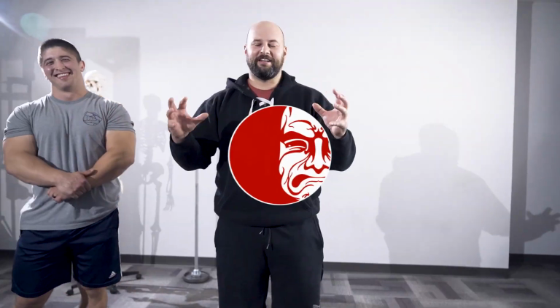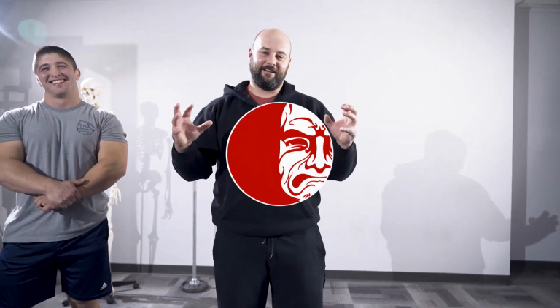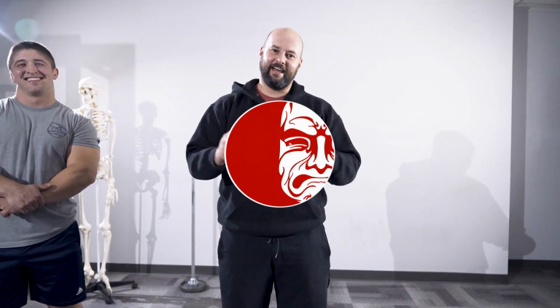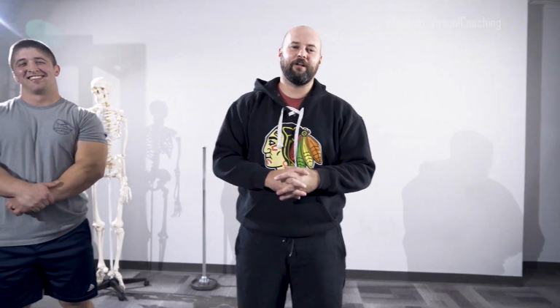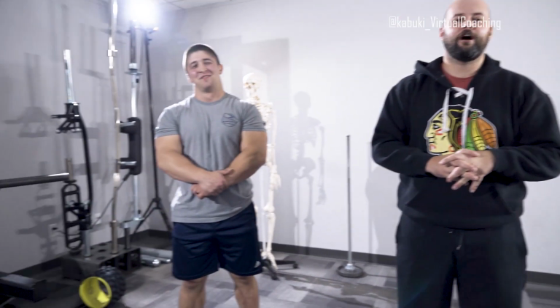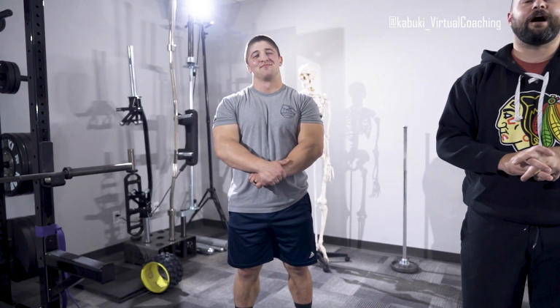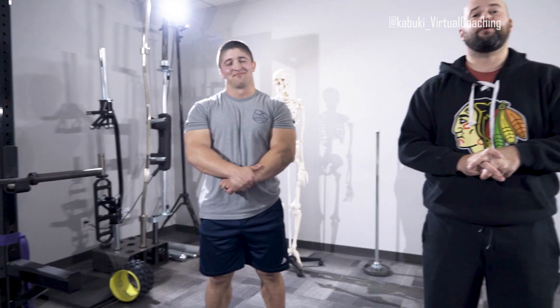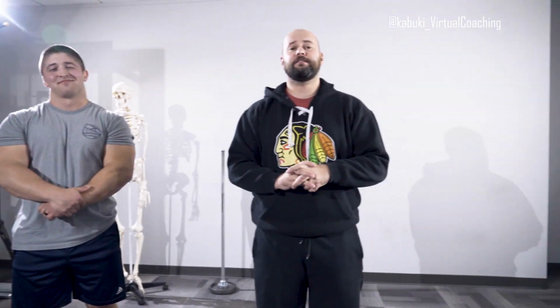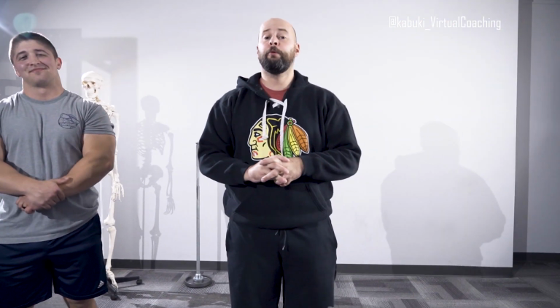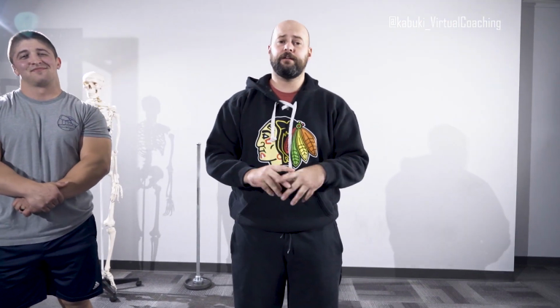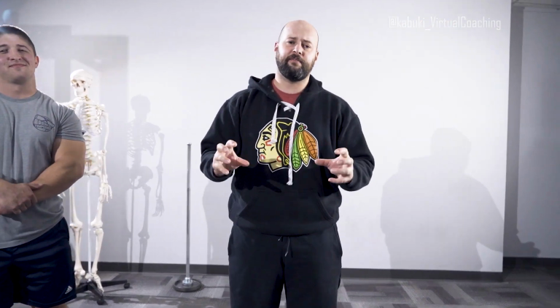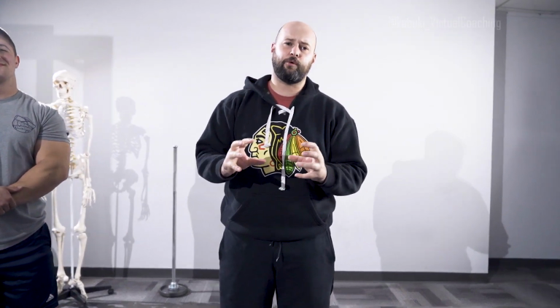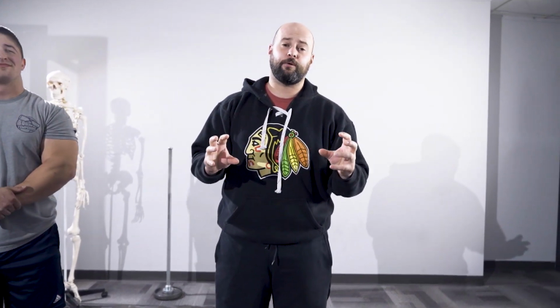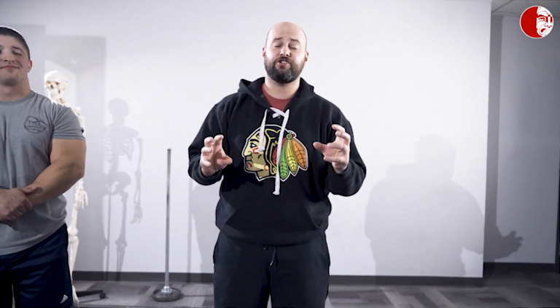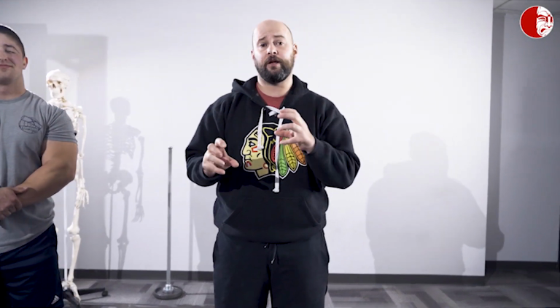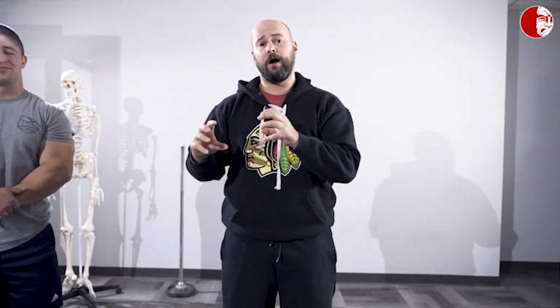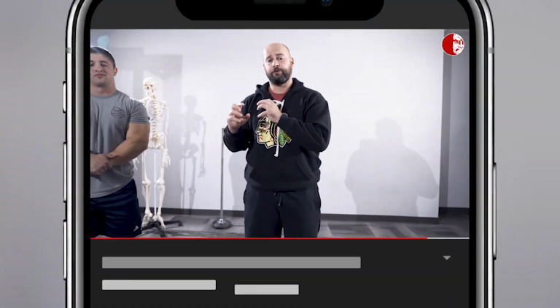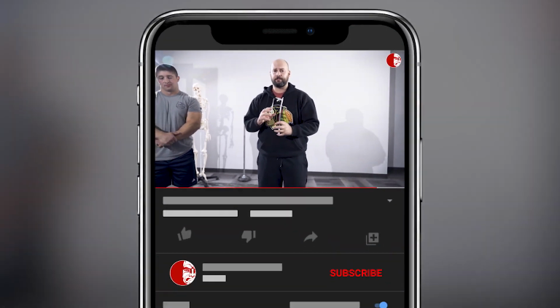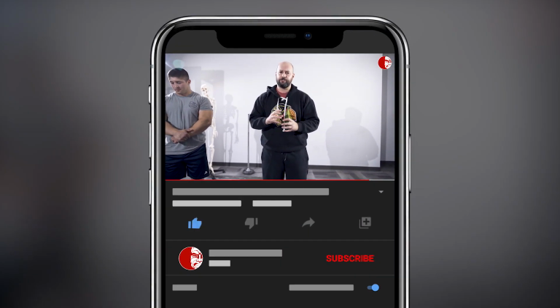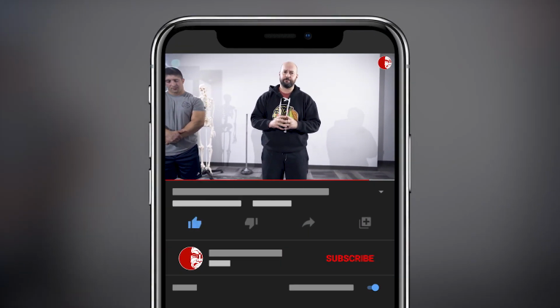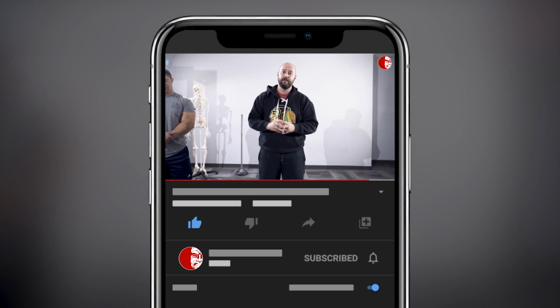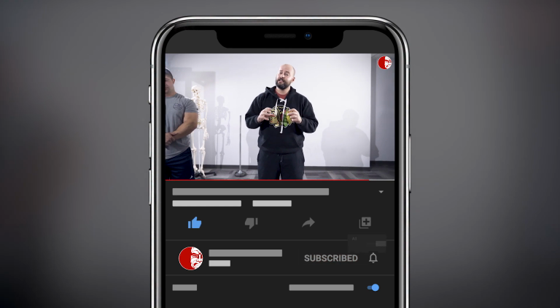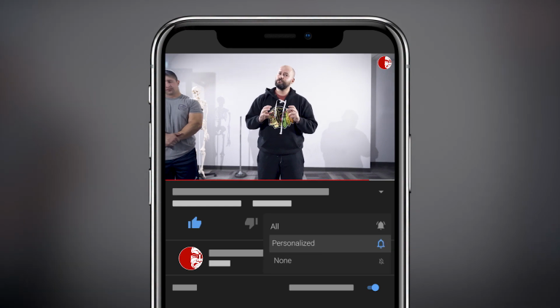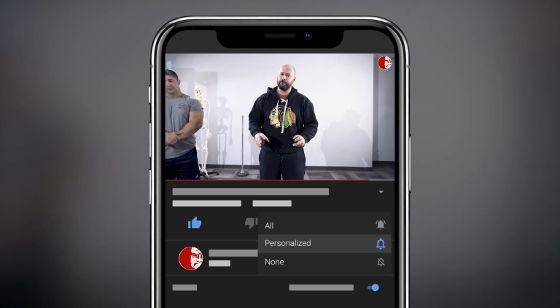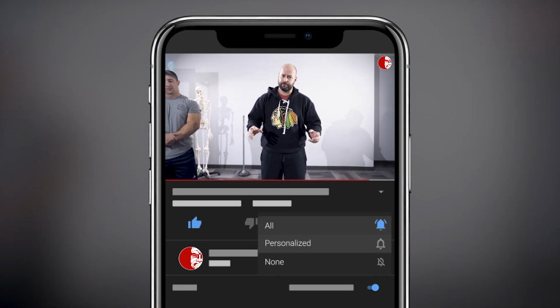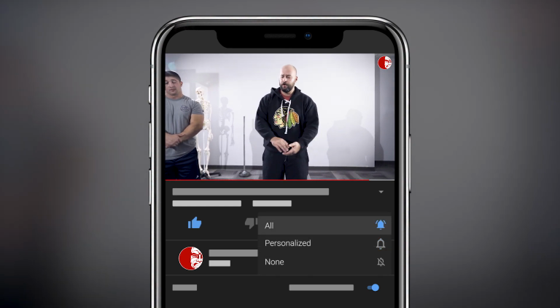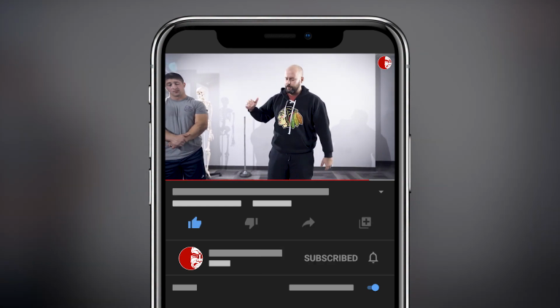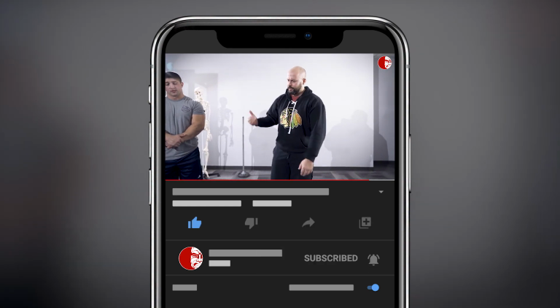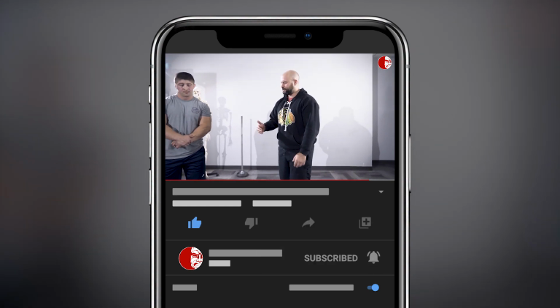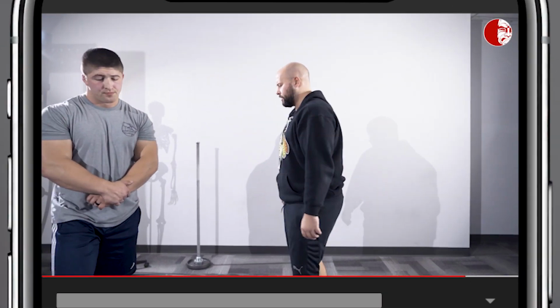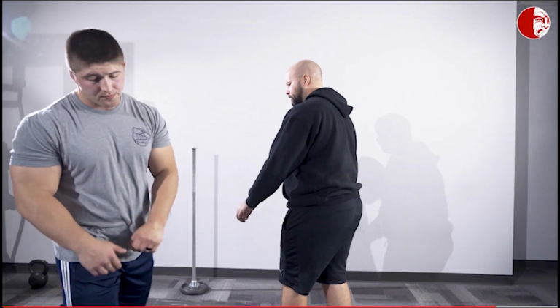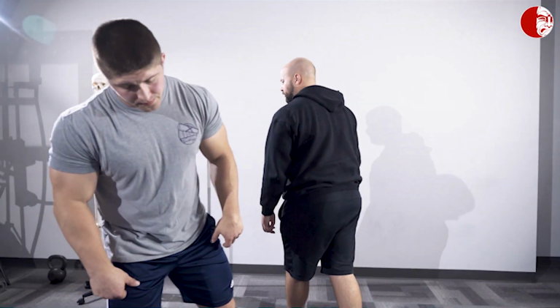Brandon's here today and we're going to be talking about thoracic mobility, specifically thoracic rotation, and why the thoracic rotation exercise is actually super versatile. So Brandon, go ahead and get in position here.